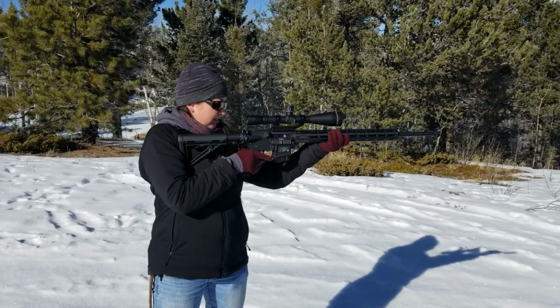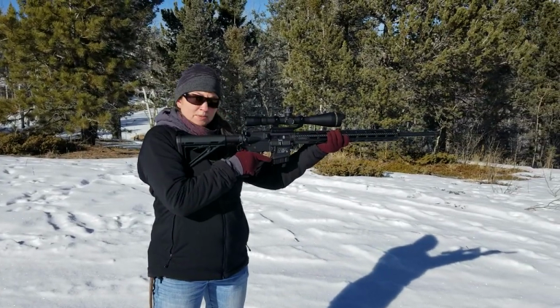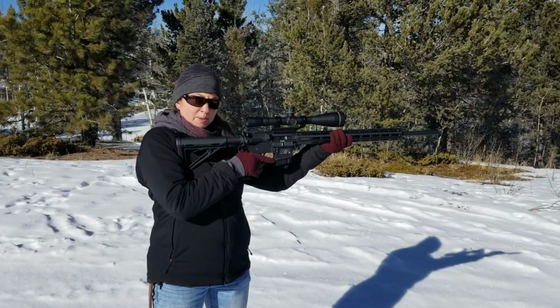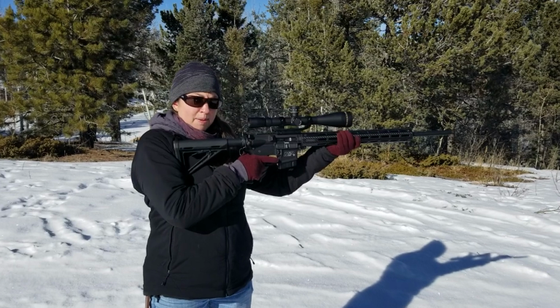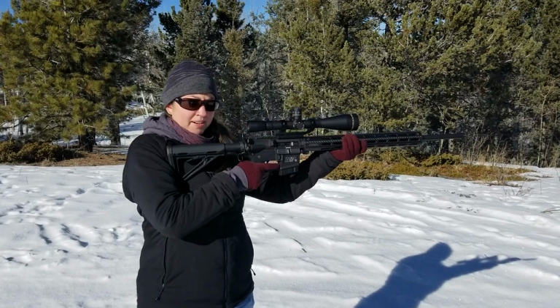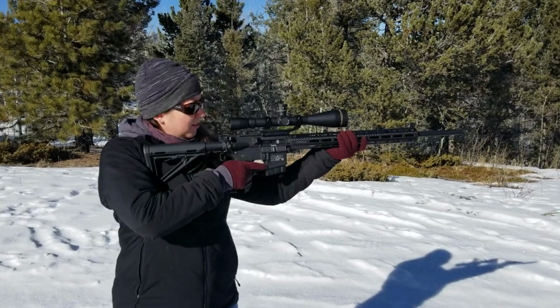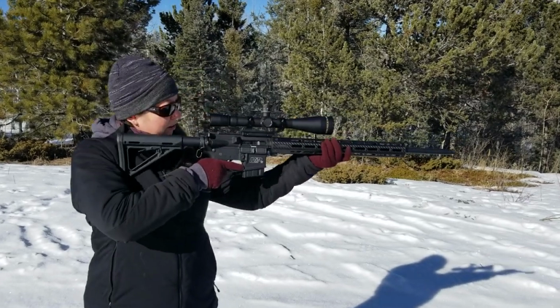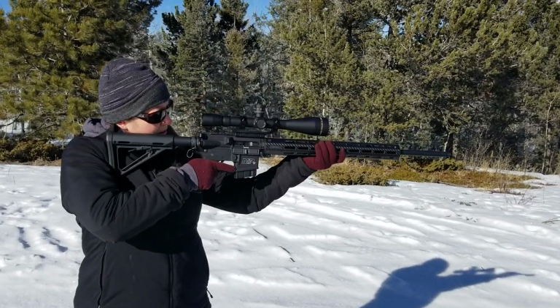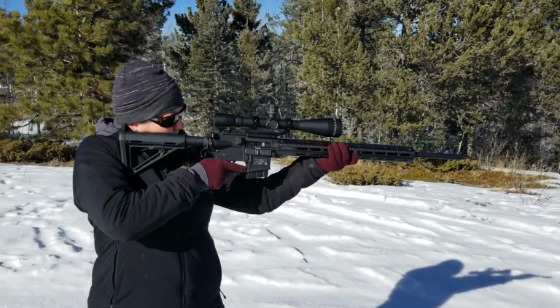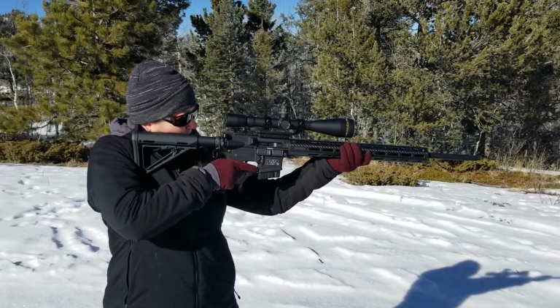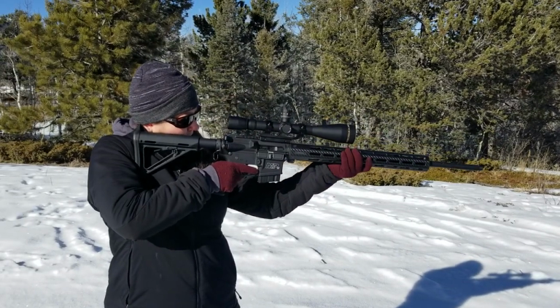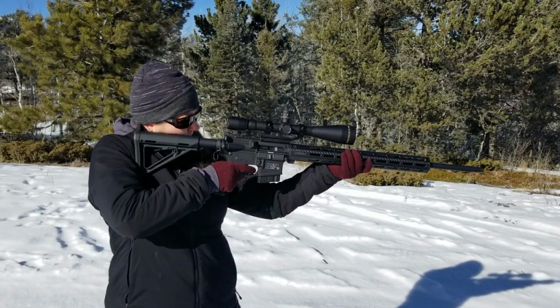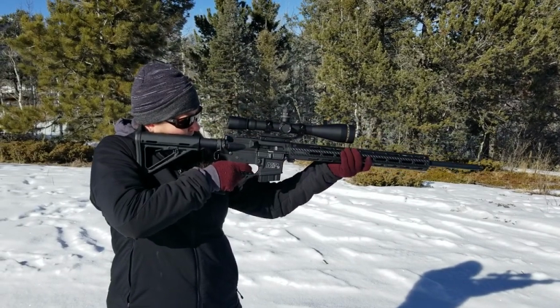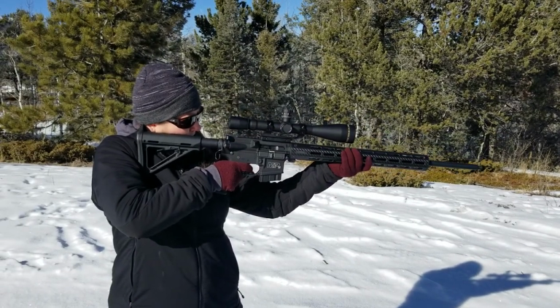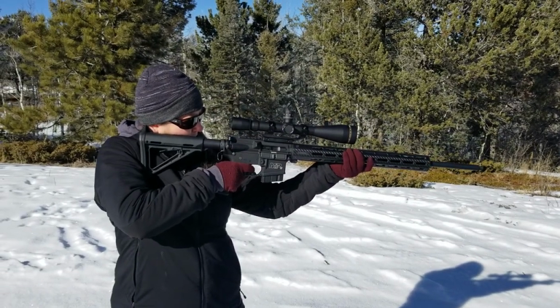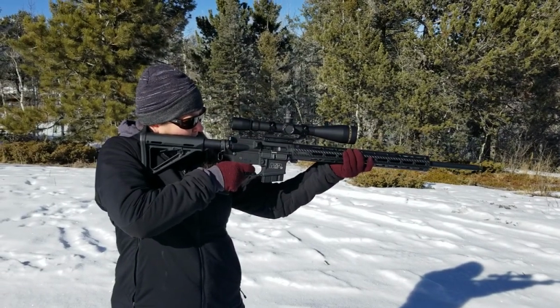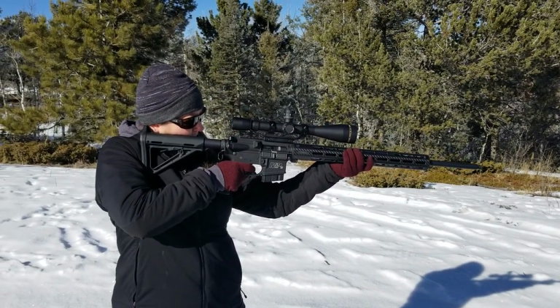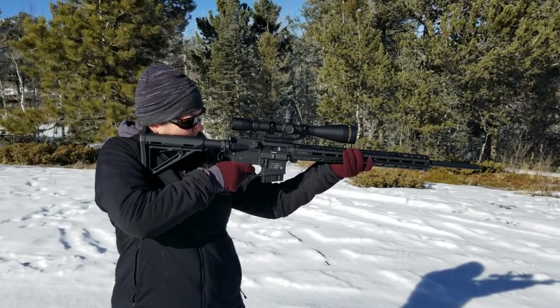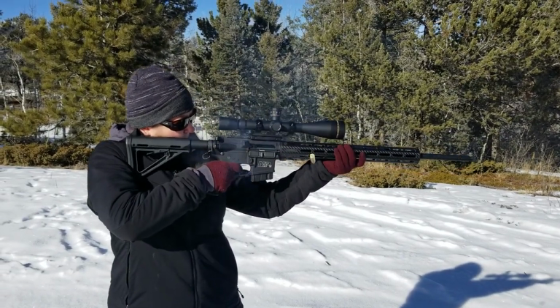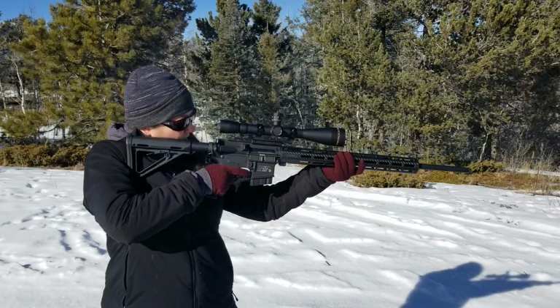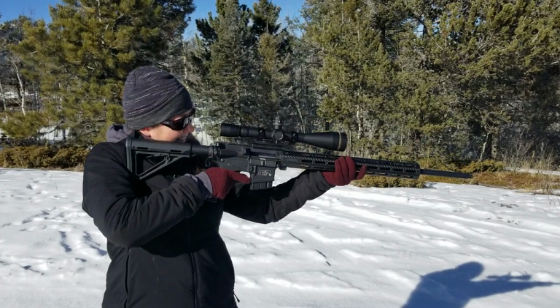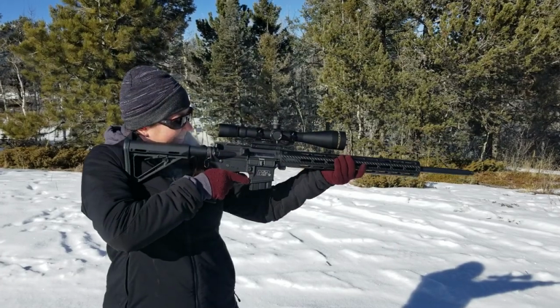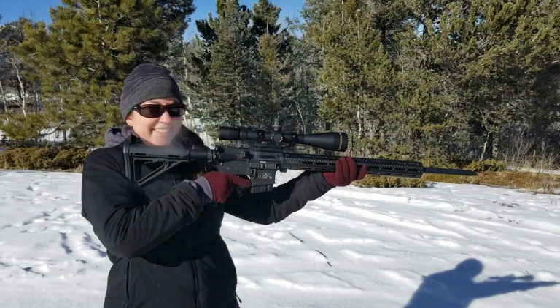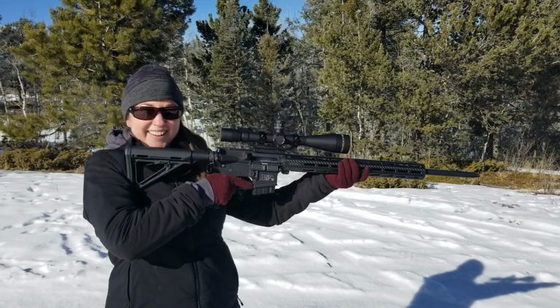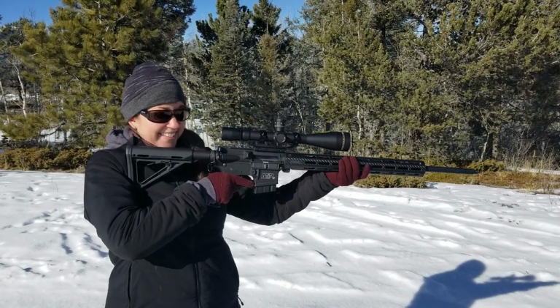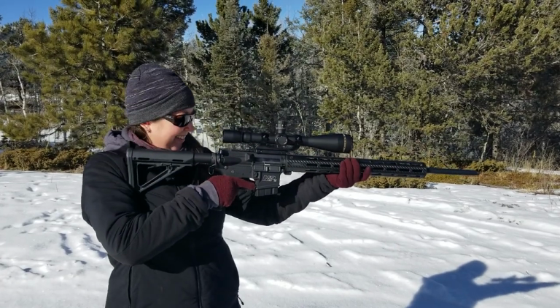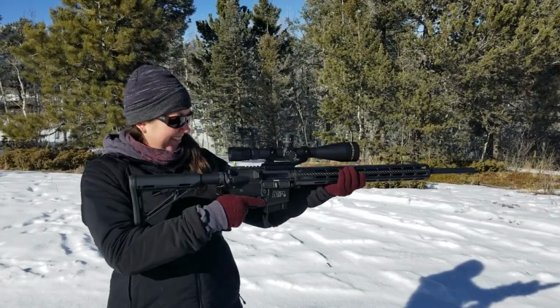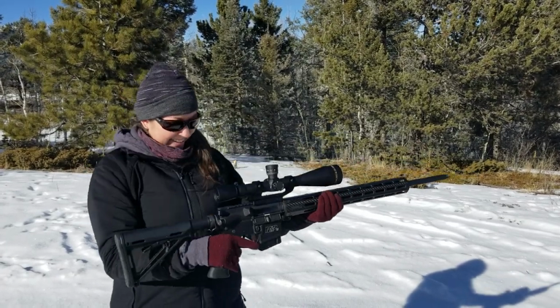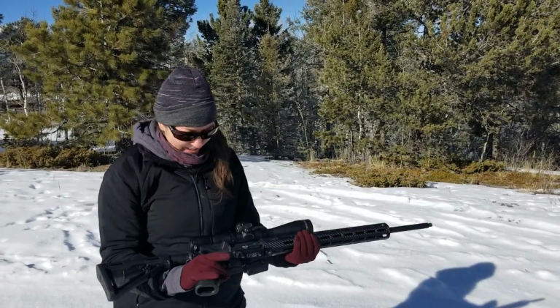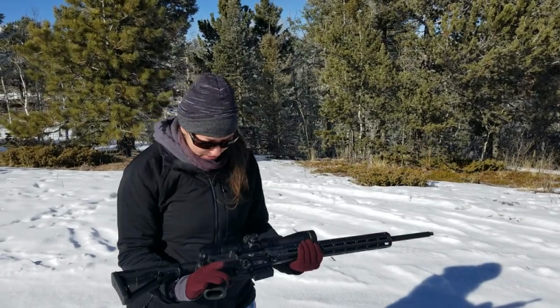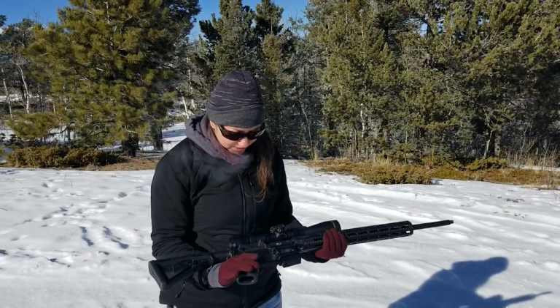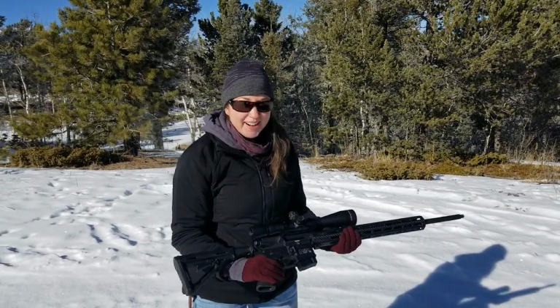Still have yet to put a bipod on it, so we're getting there. Here we go, going hot. Nice — woo! She works!